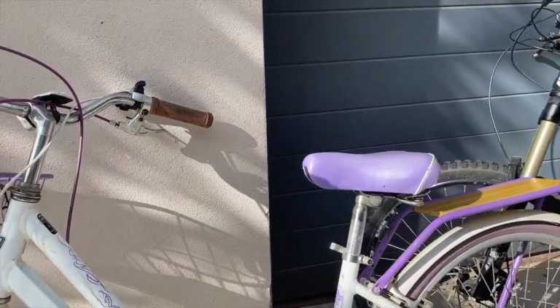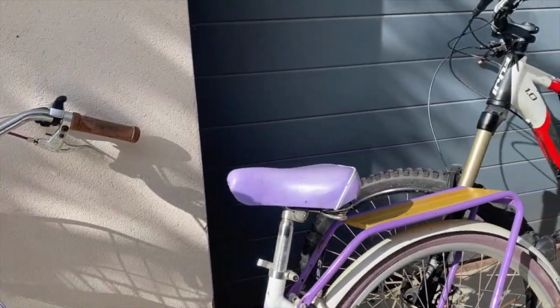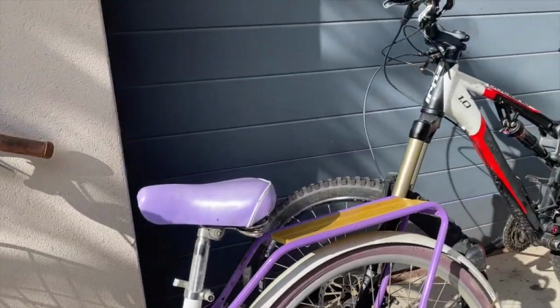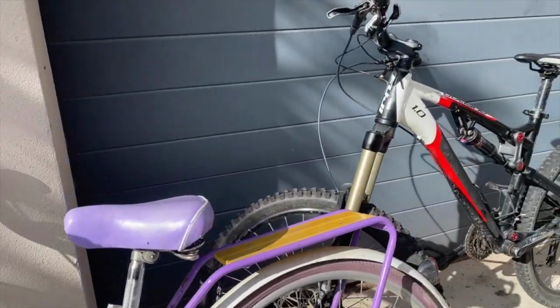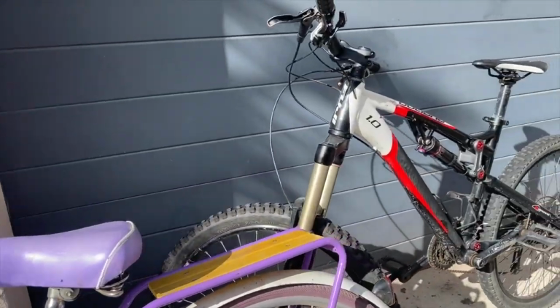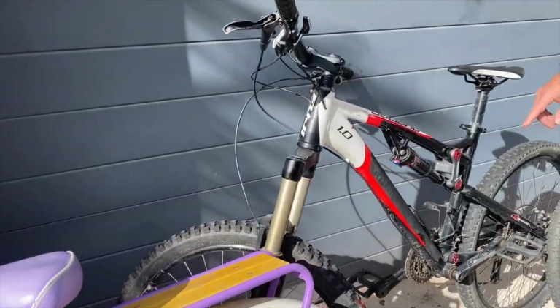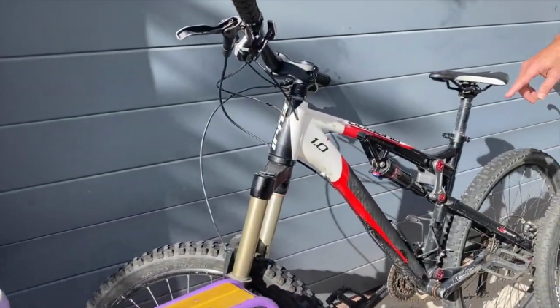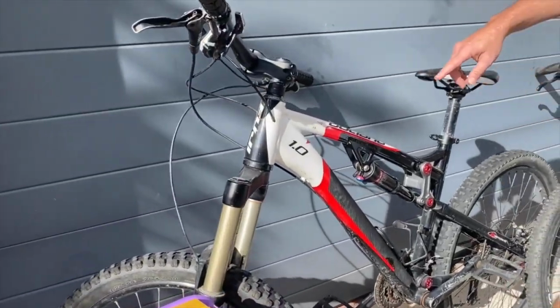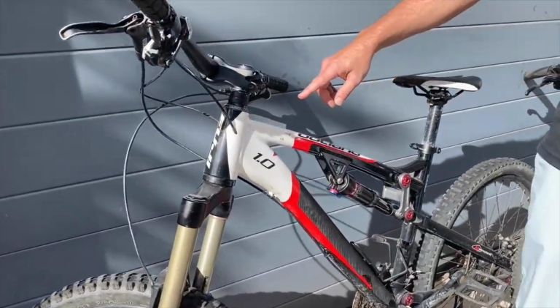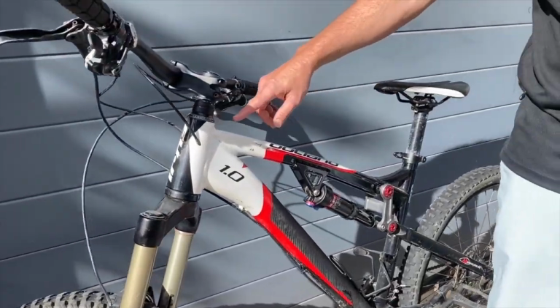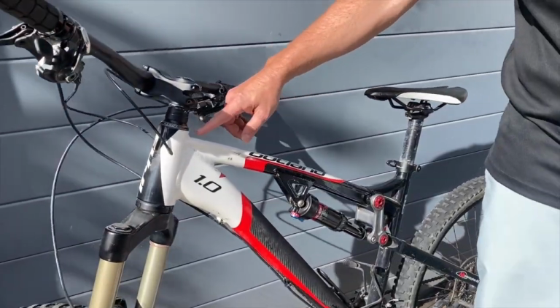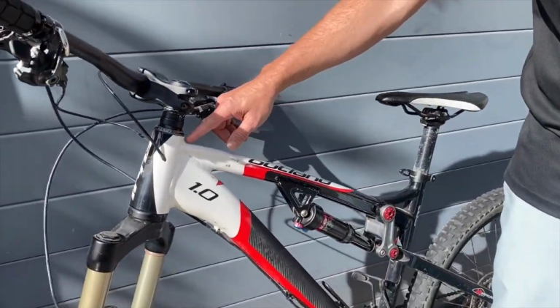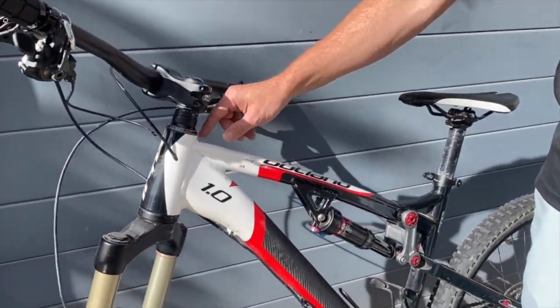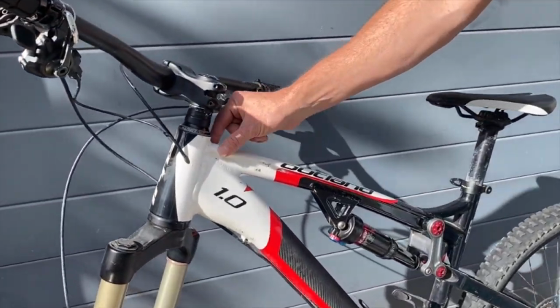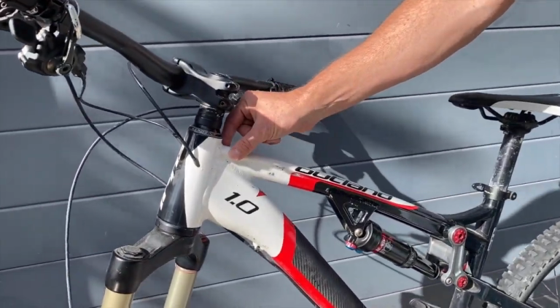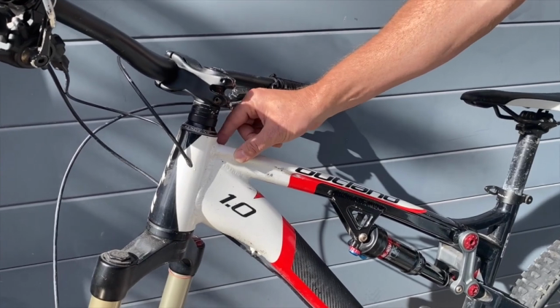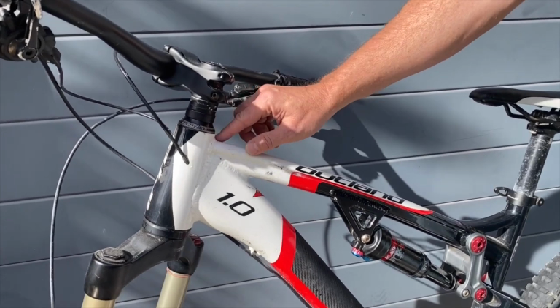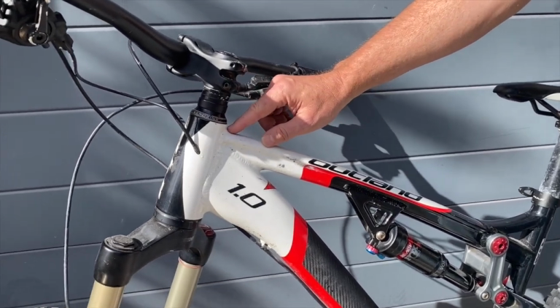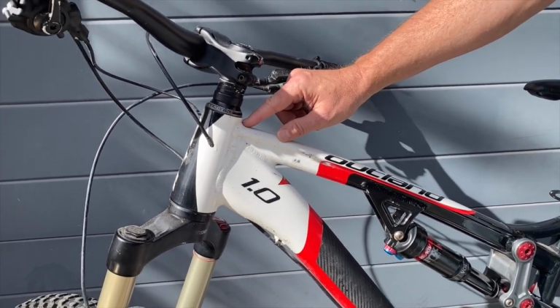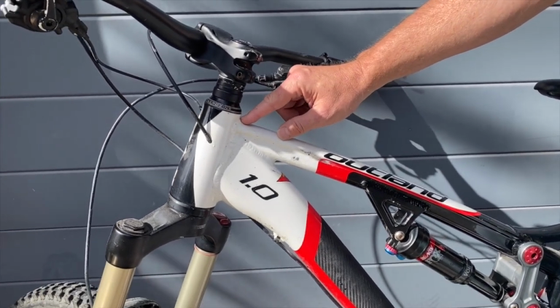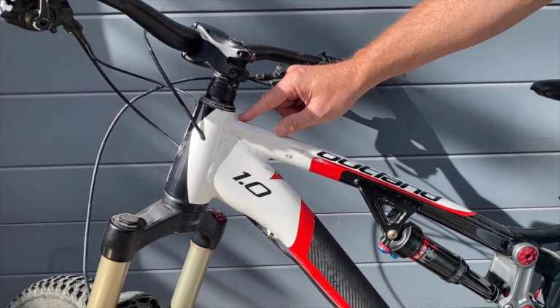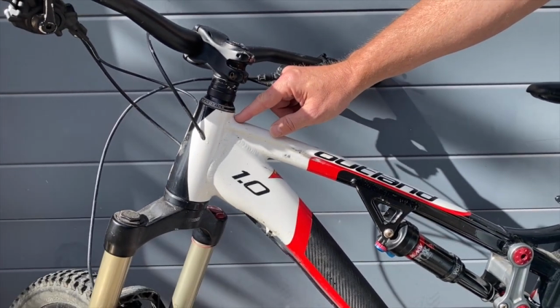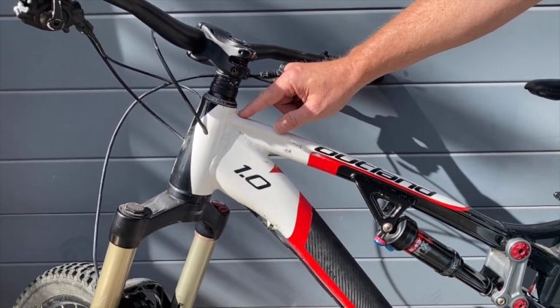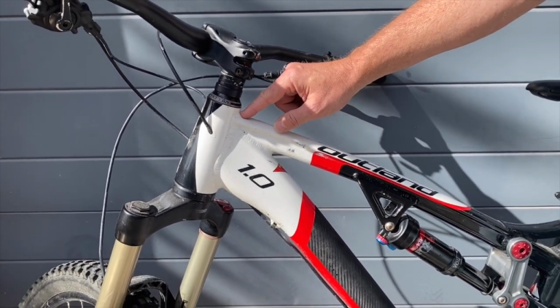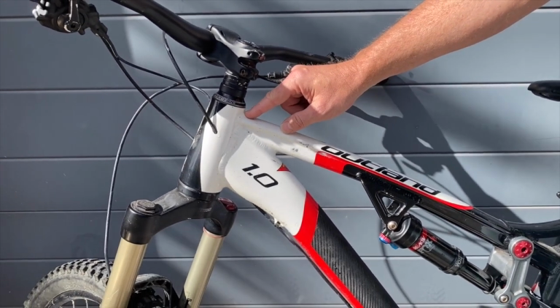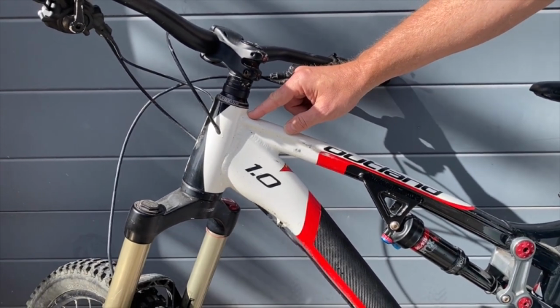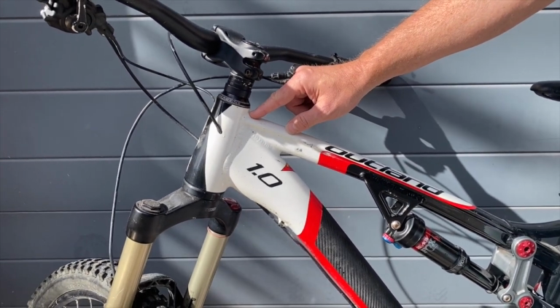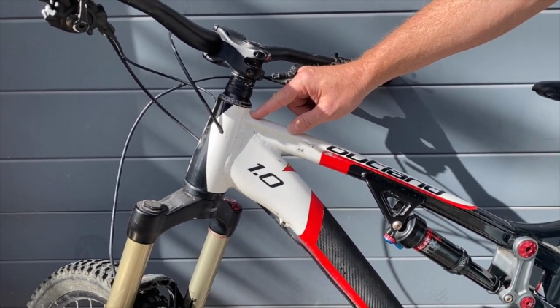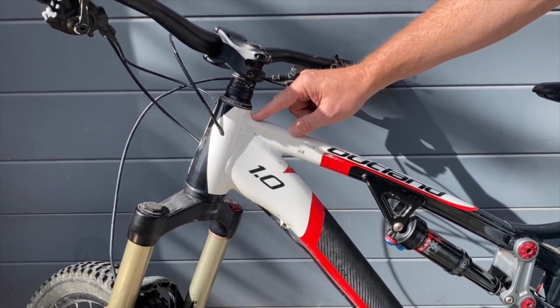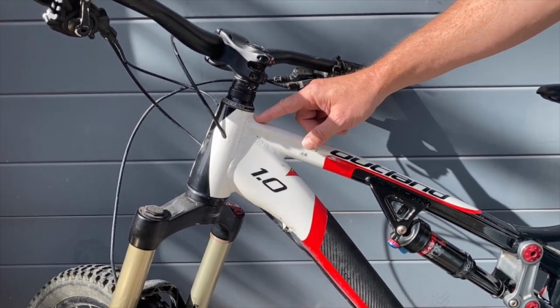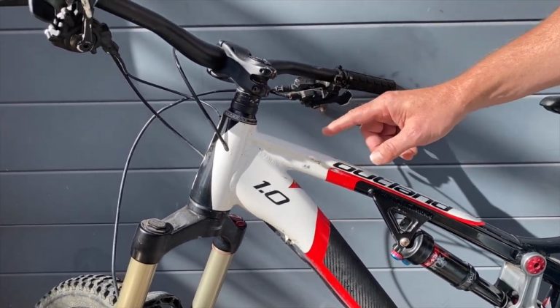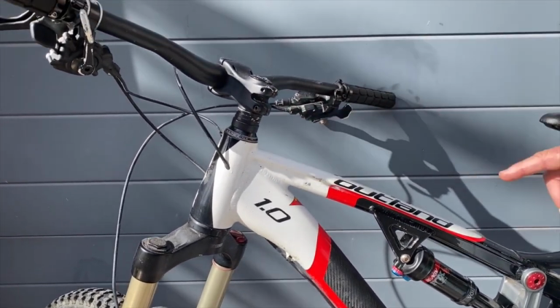The second bike is a mountain bike, but it also has a narrow top tube under 45 millimeters, and we will fit into that little space on the headset again.